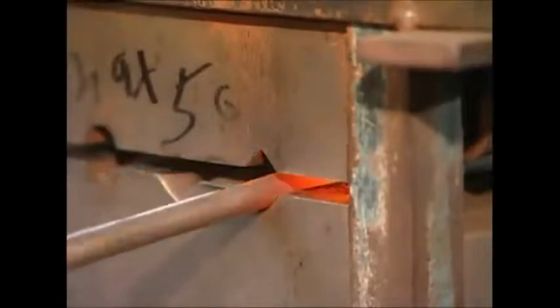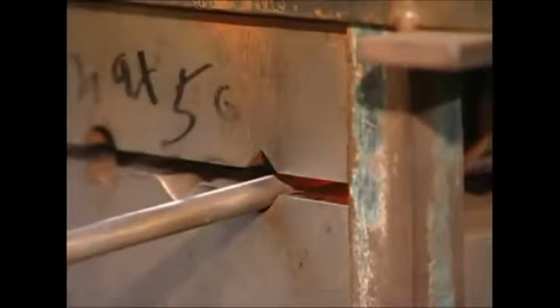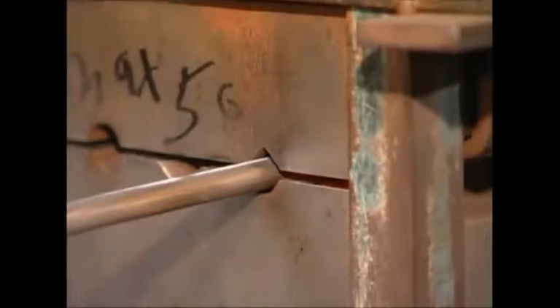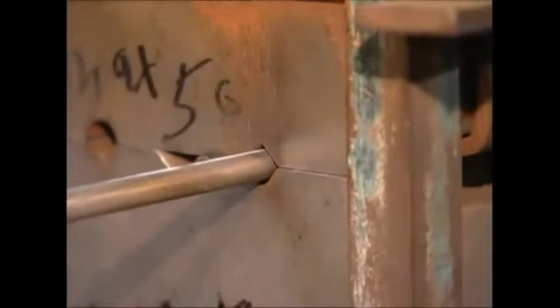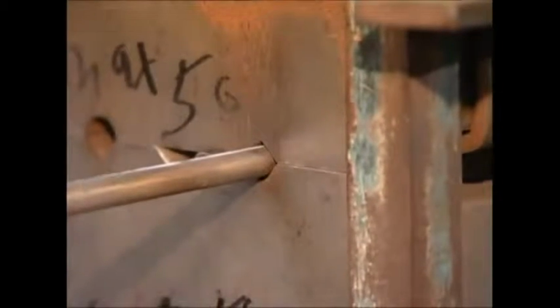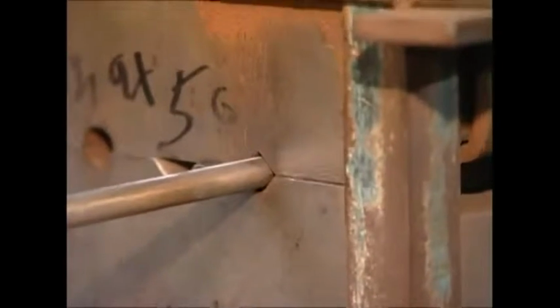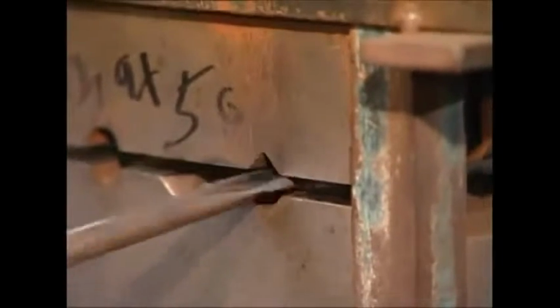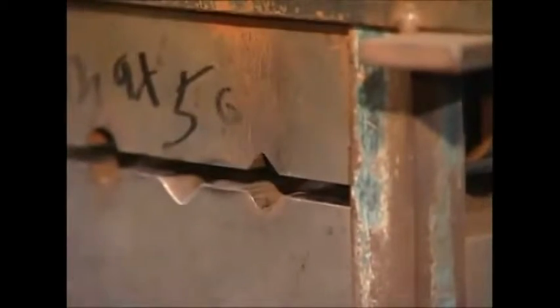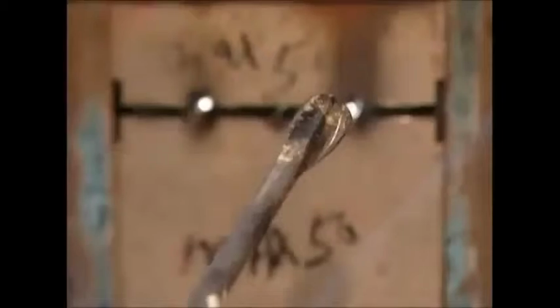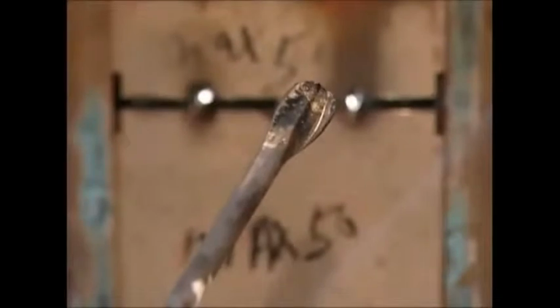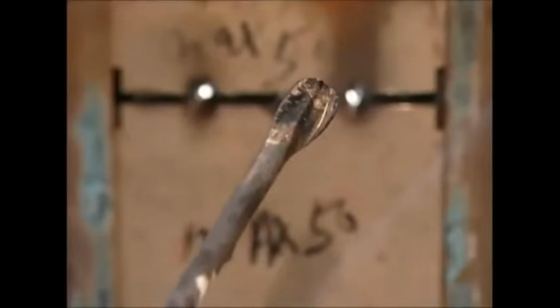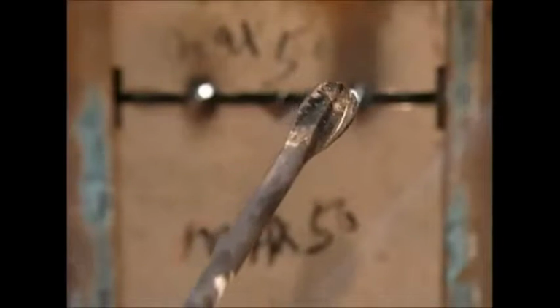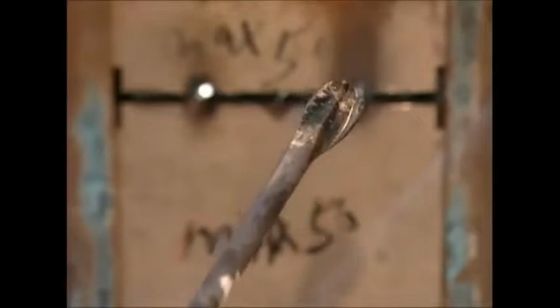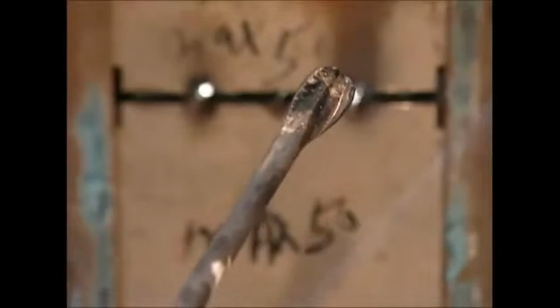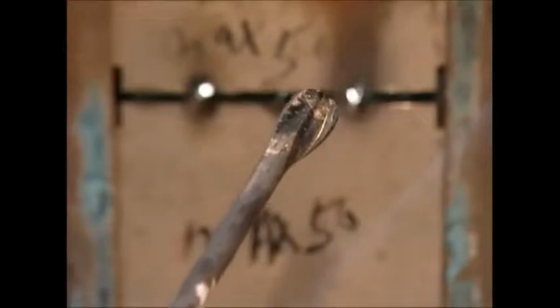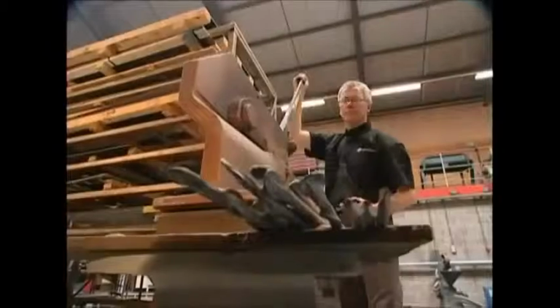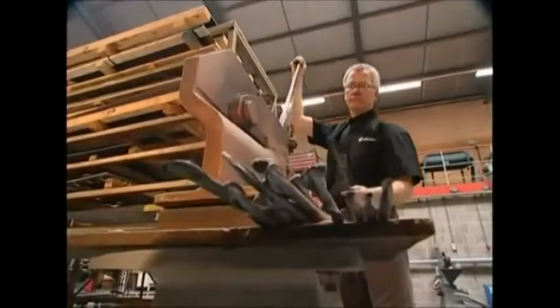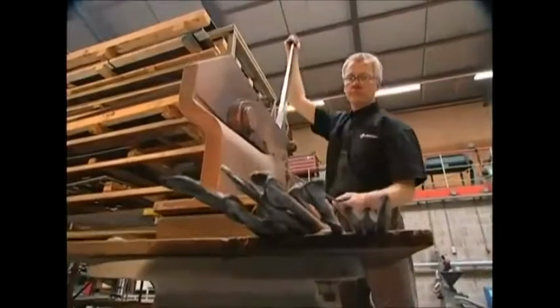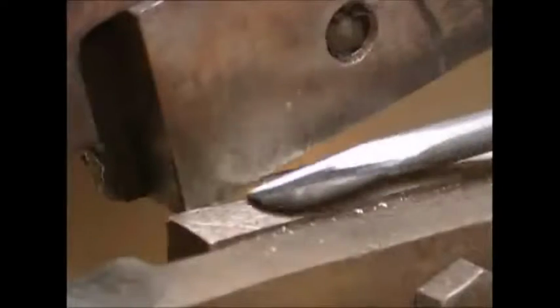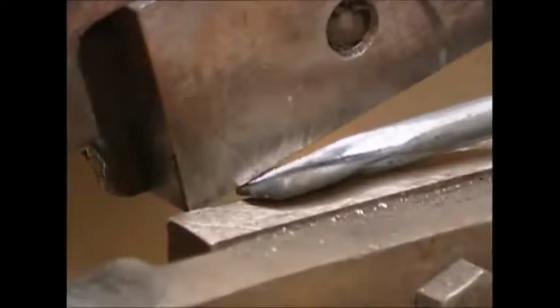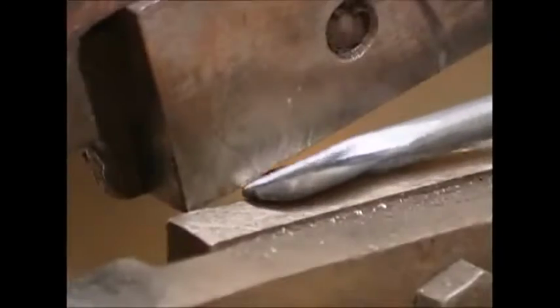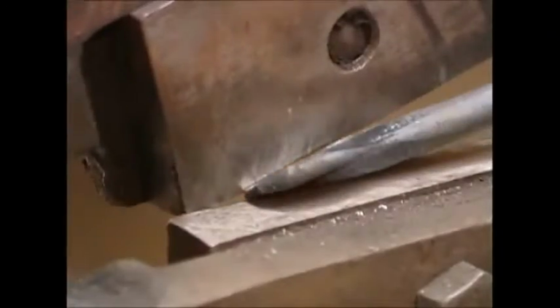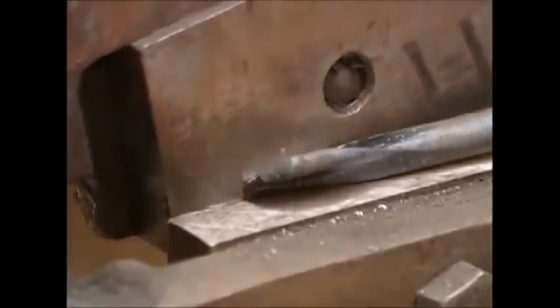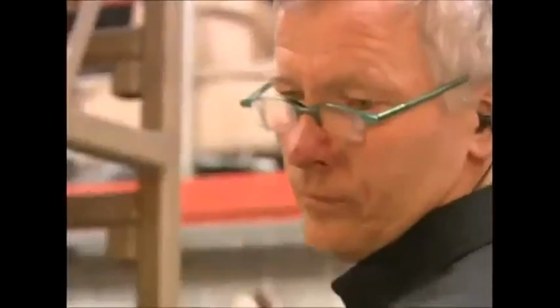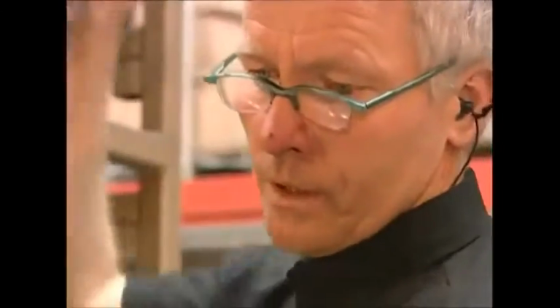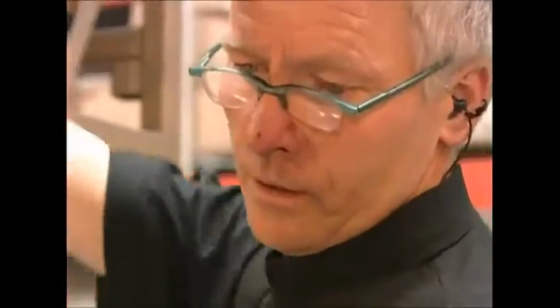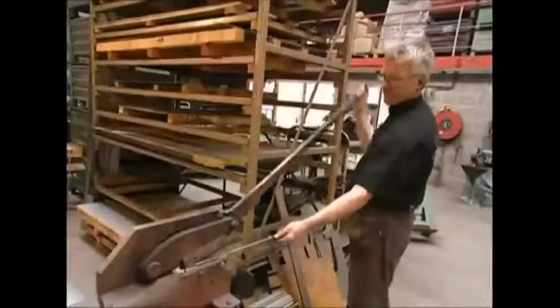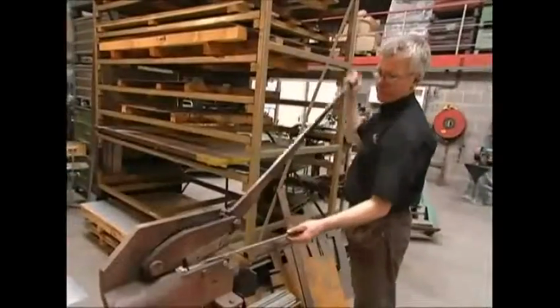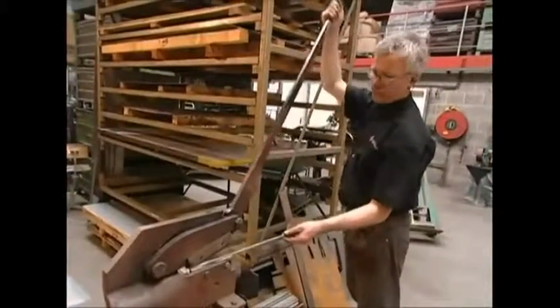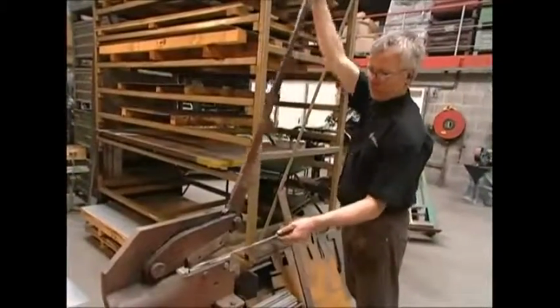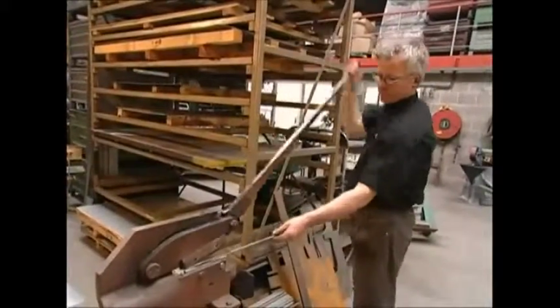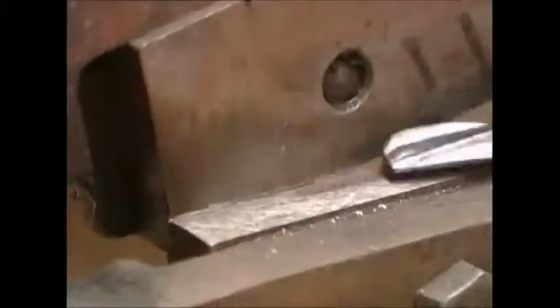Using a different press, he will crush each bar so the end resembles a point, but this process leaves extra metal attached to the tips. Using a guillotine, he can now trim away the excess, giving the tines sharp points perfect for a rake.